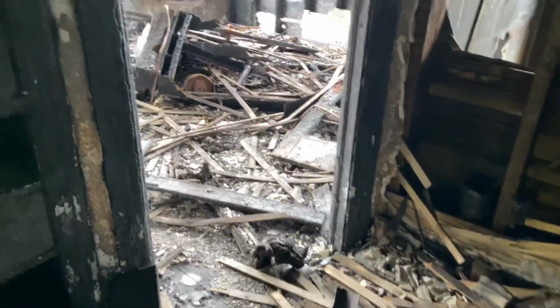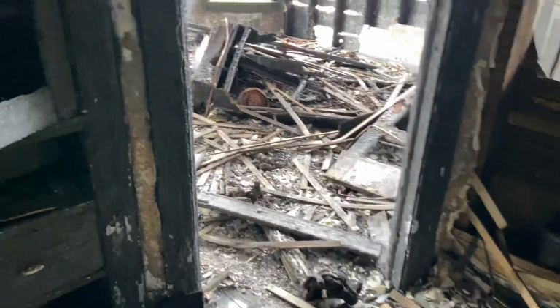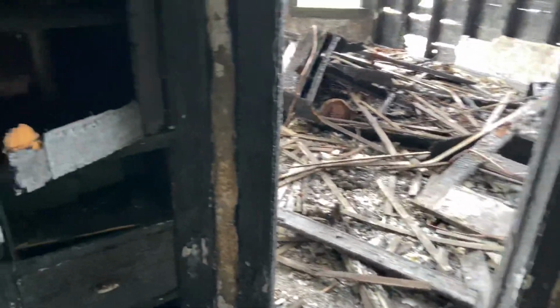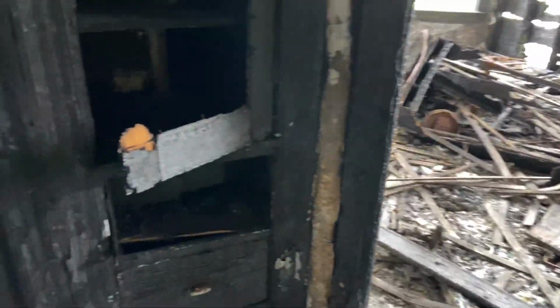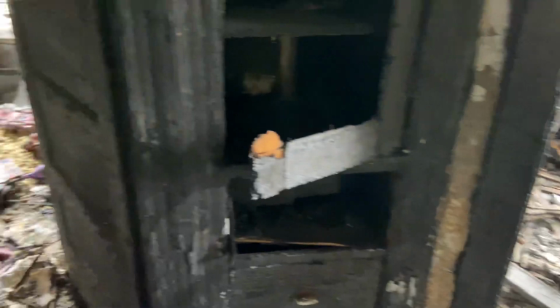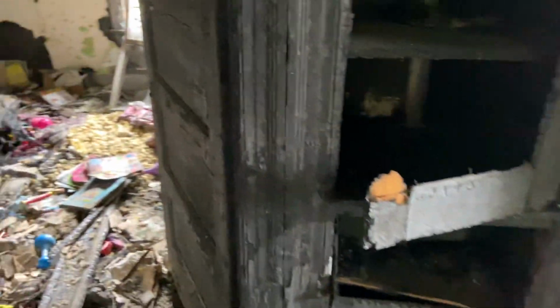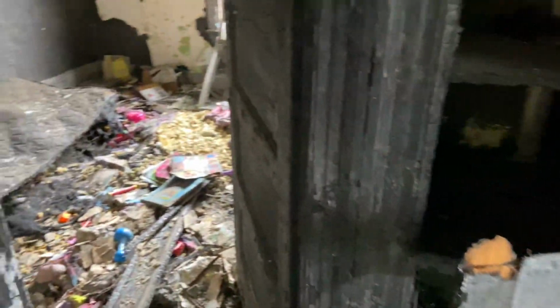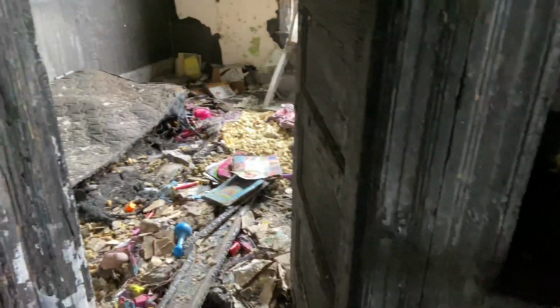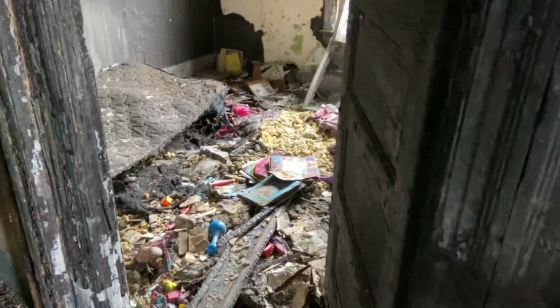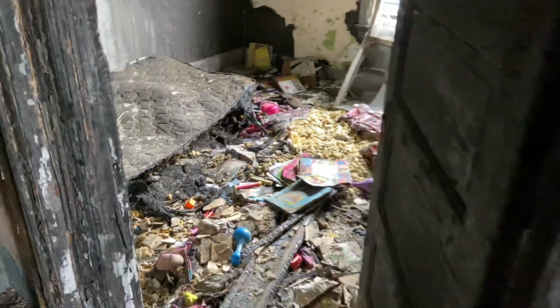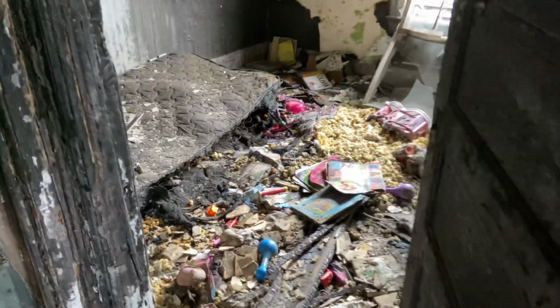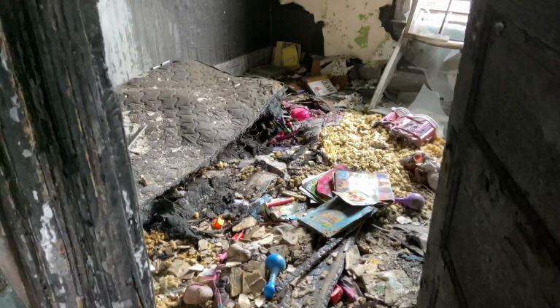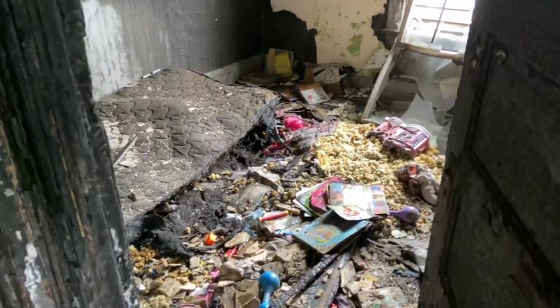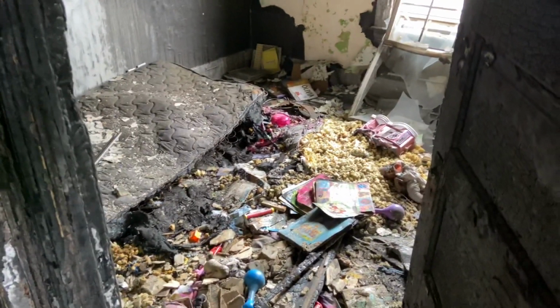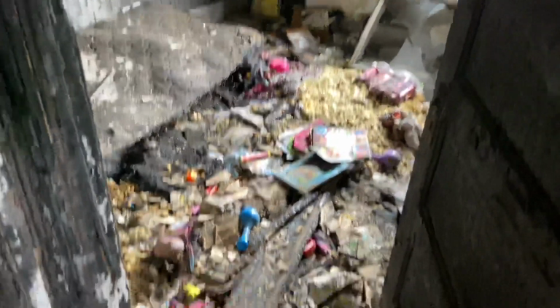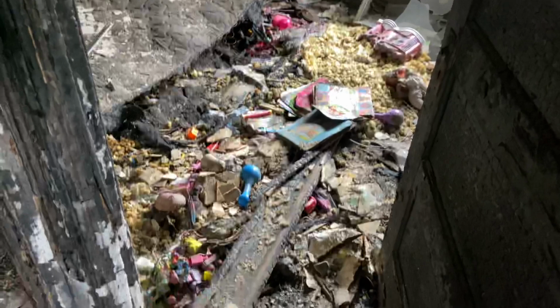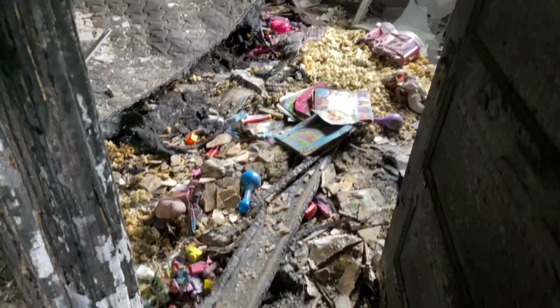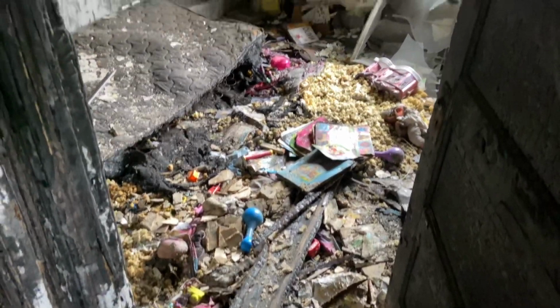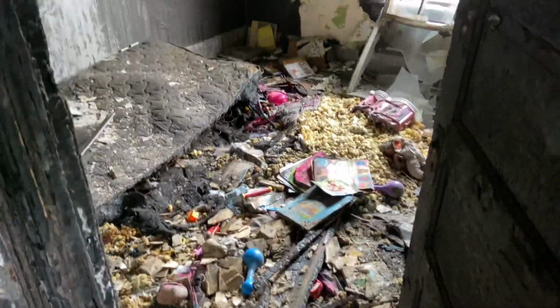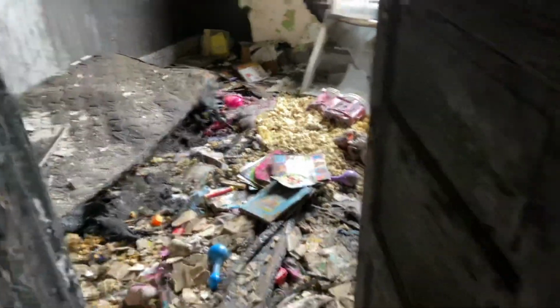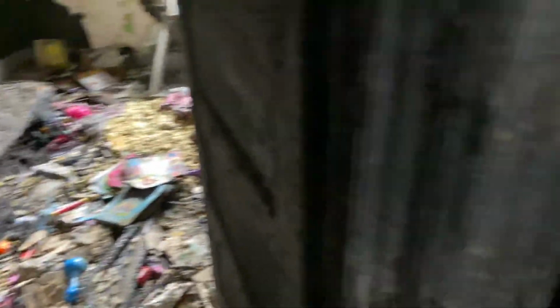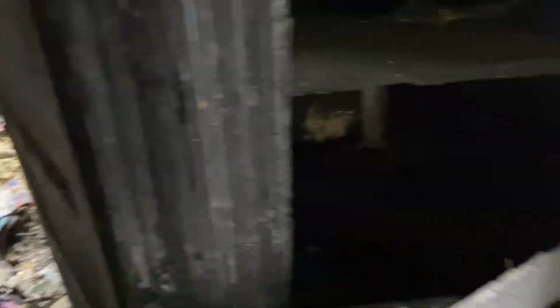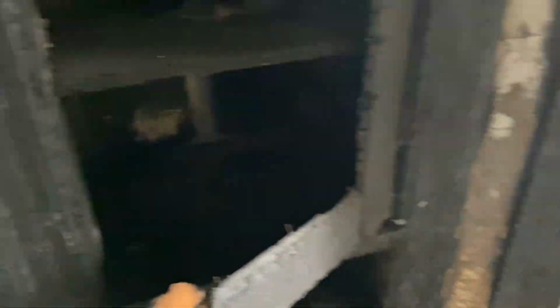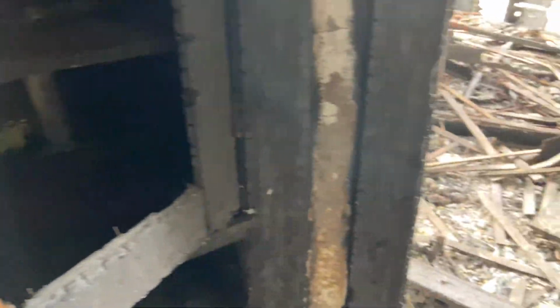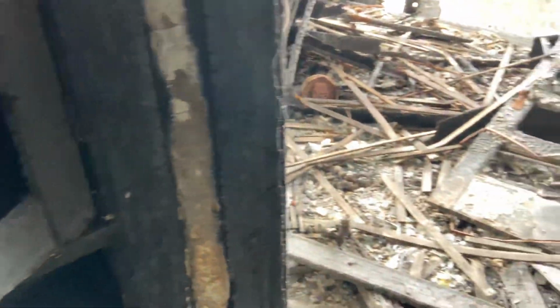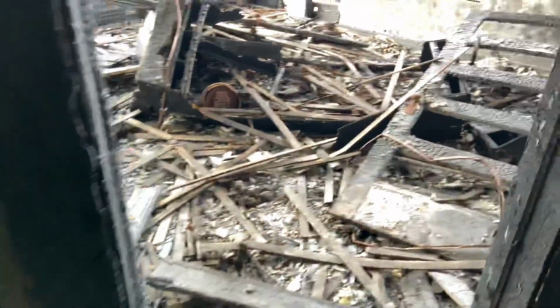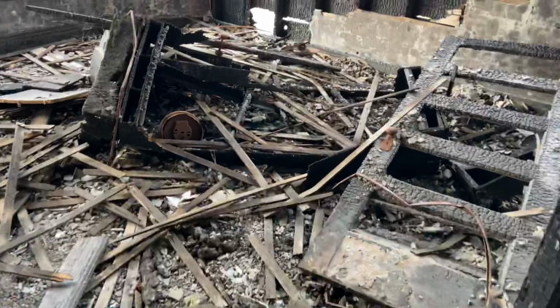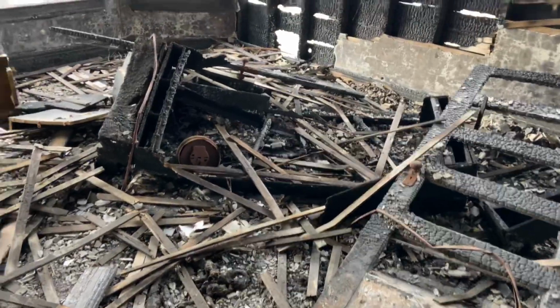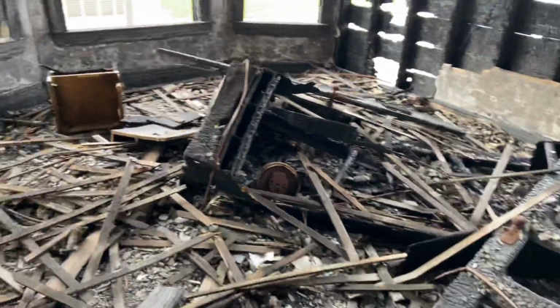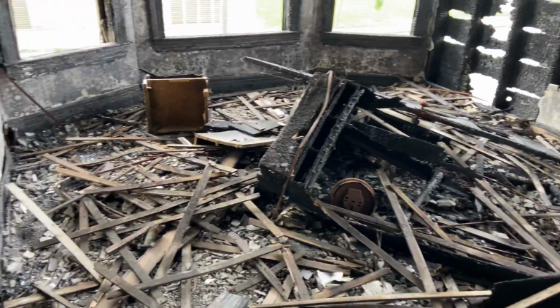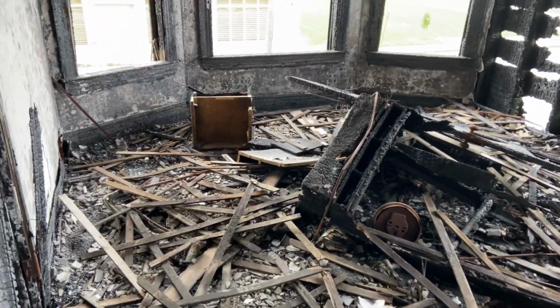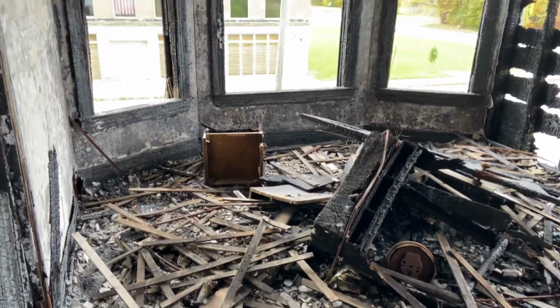This is the second floor. I always worry that I'm gonna see something like a dead body. But it's obvious why the mayor wants to get rid of these abandoned buildings.